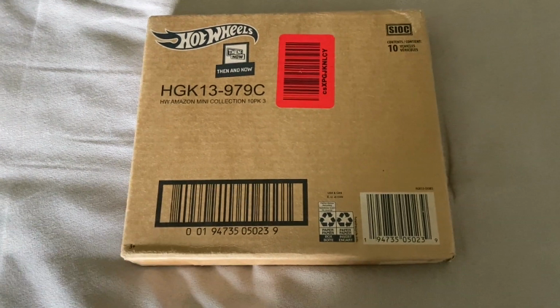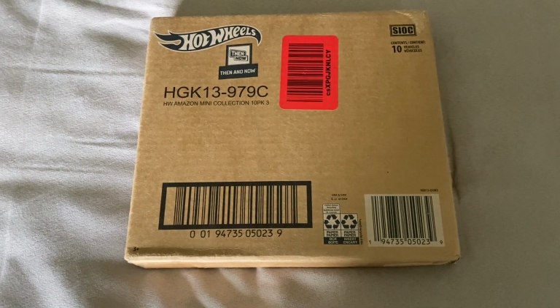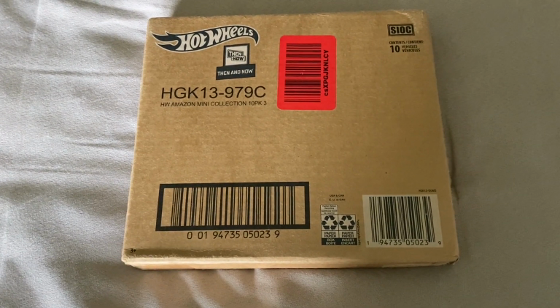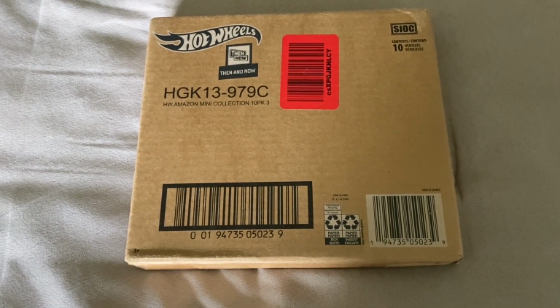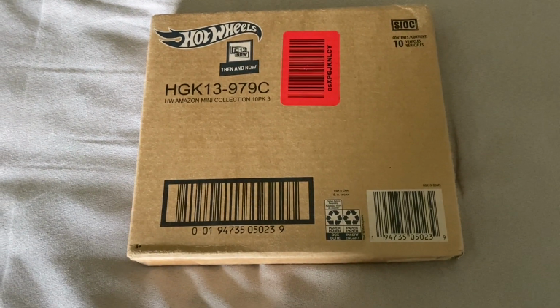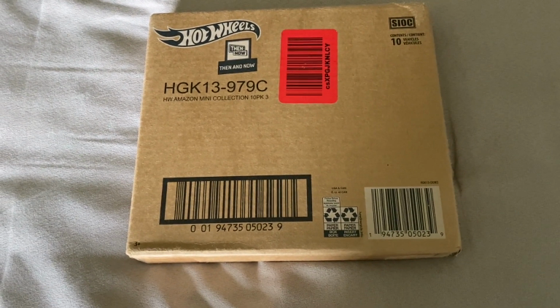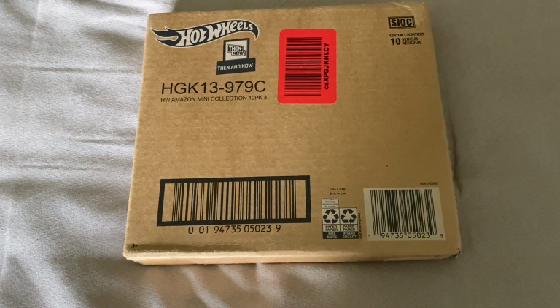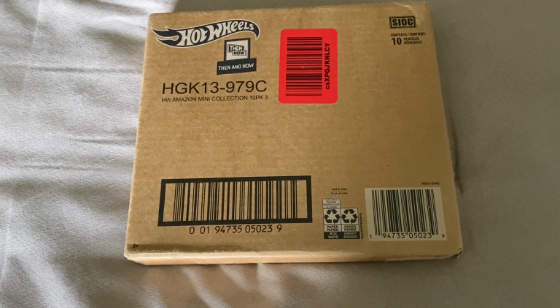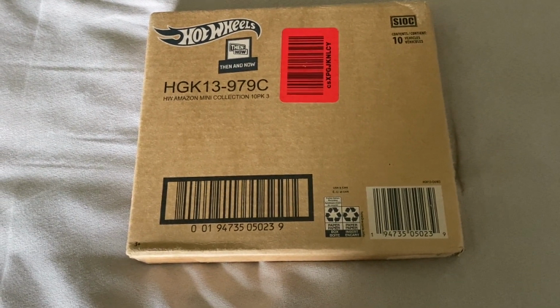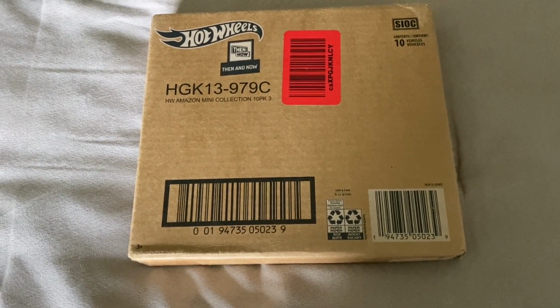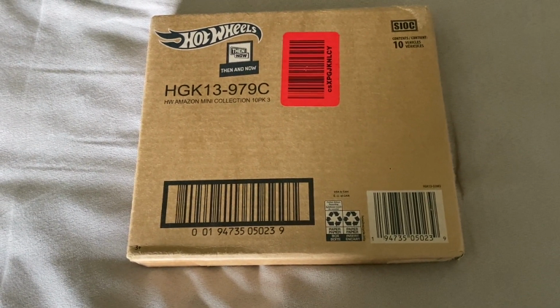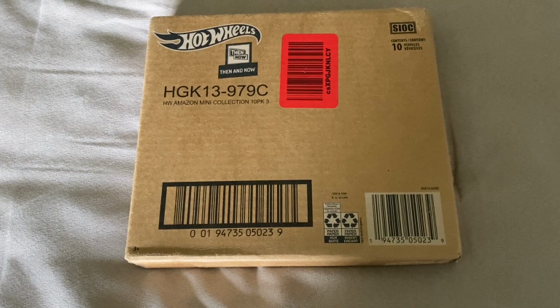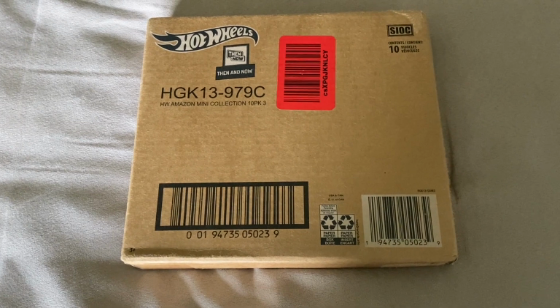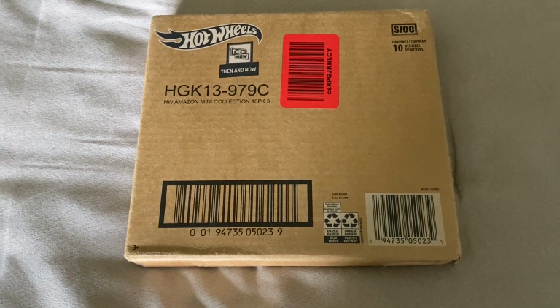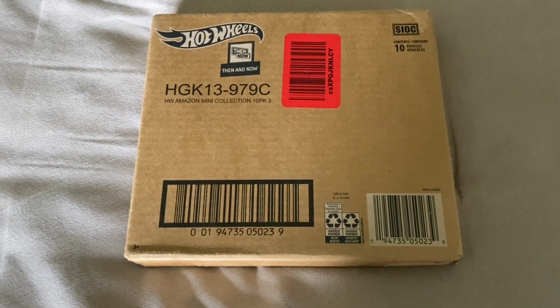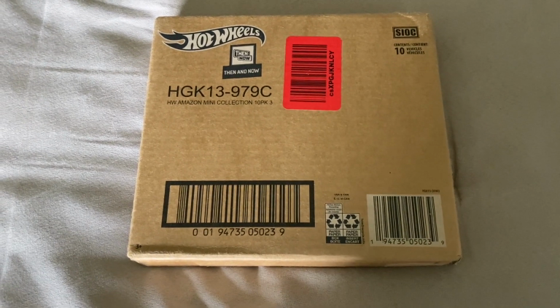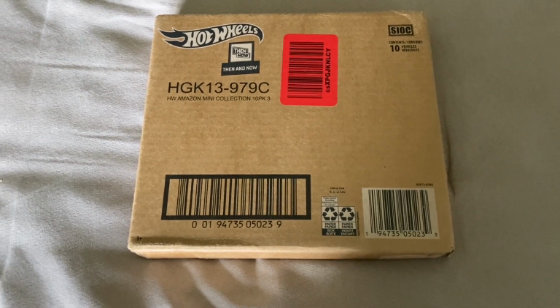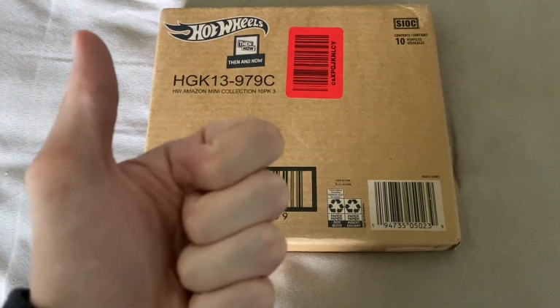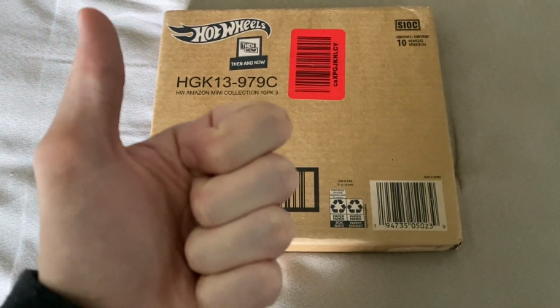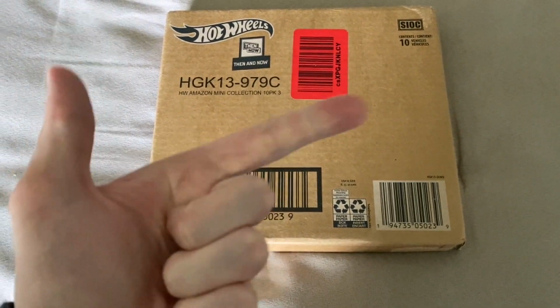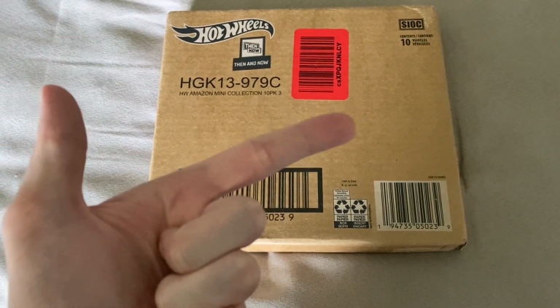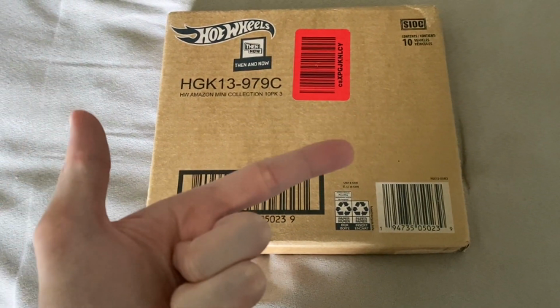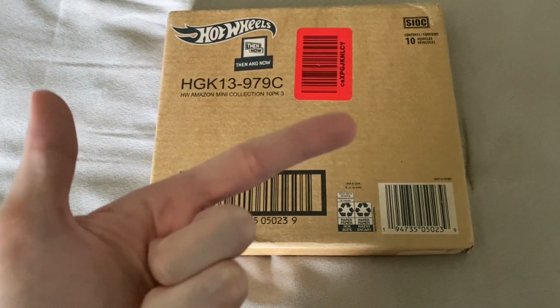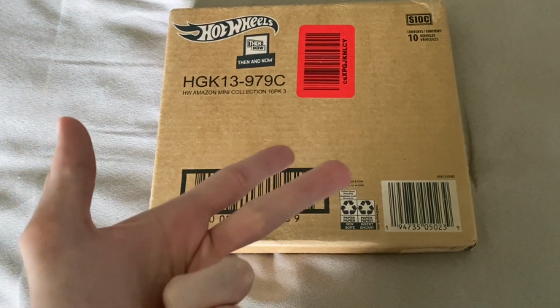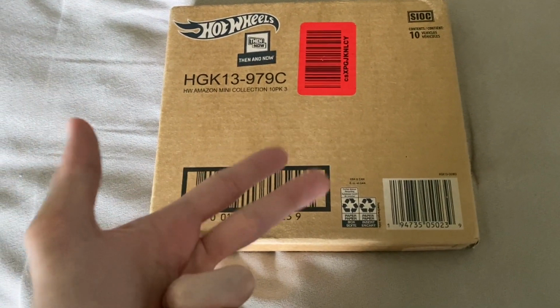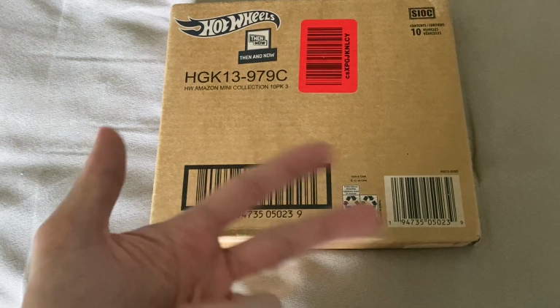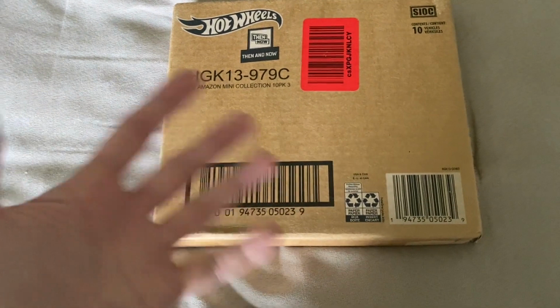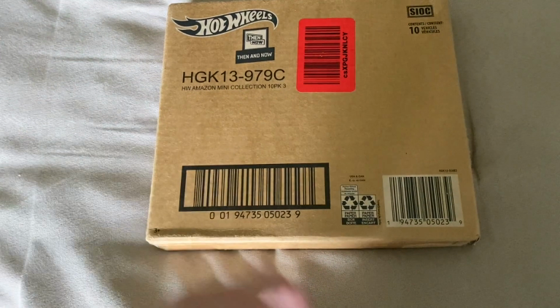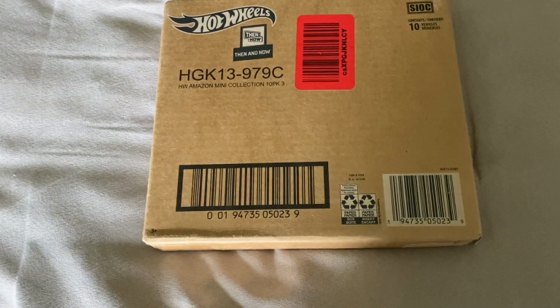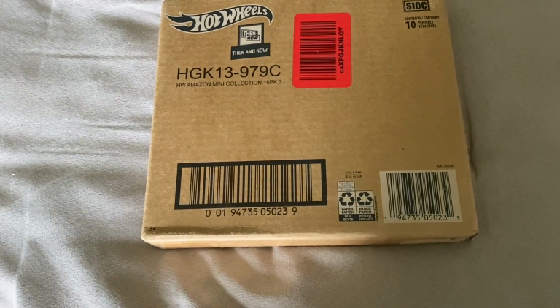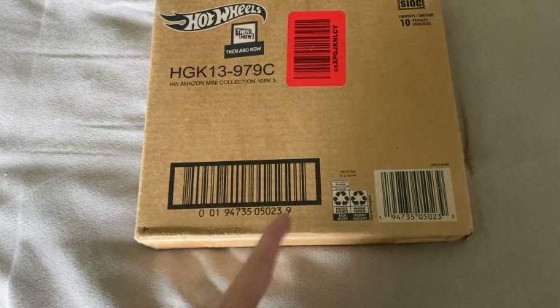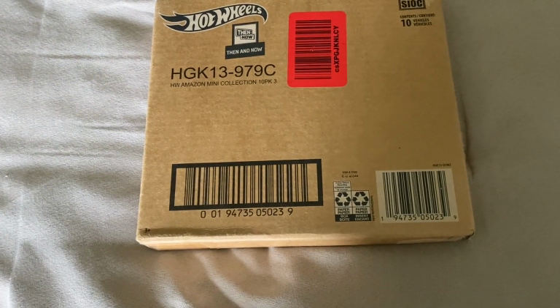On Amazon you can currently find this mini collection. They have the Then and Now series, the Exotic series, I think the Hot Truck series, and a few other series and they're all from 2021.